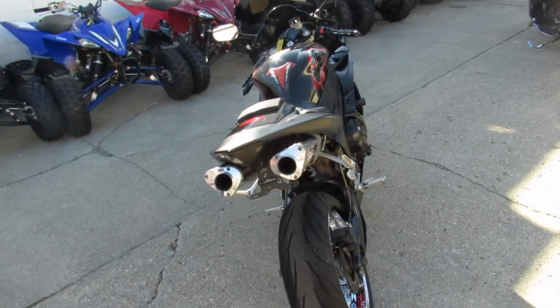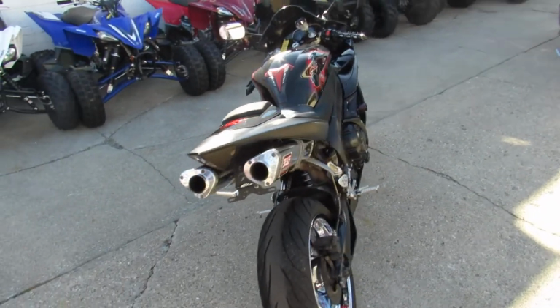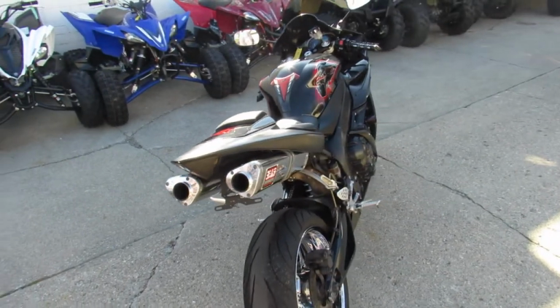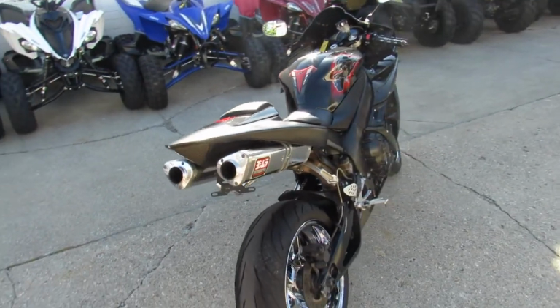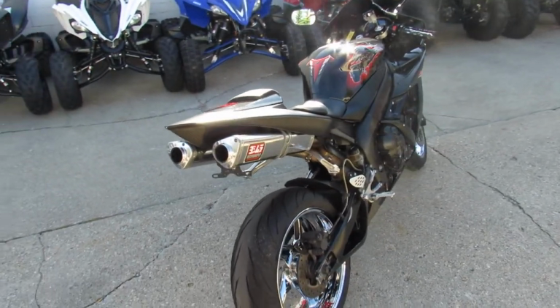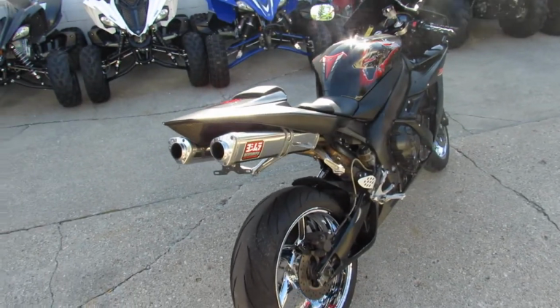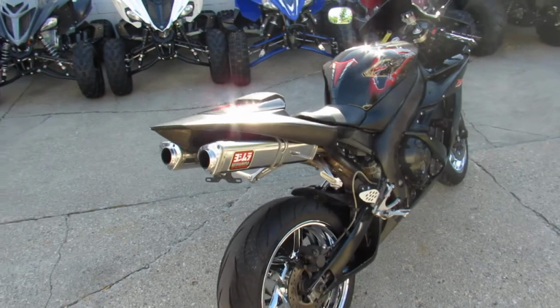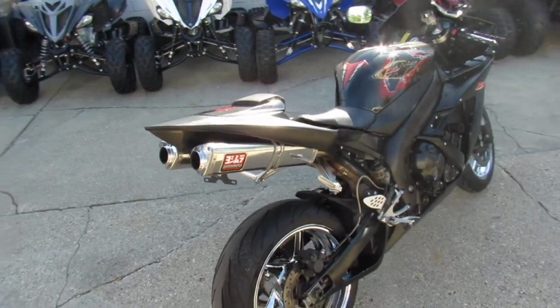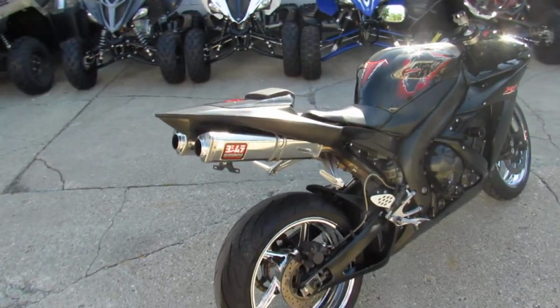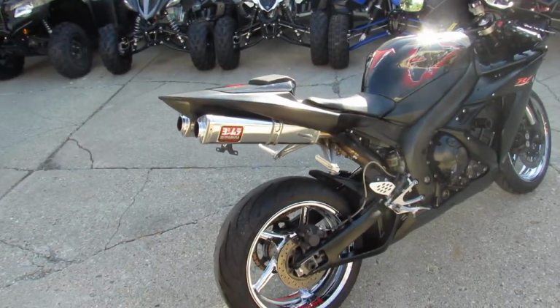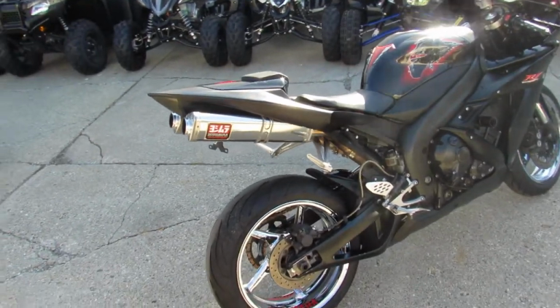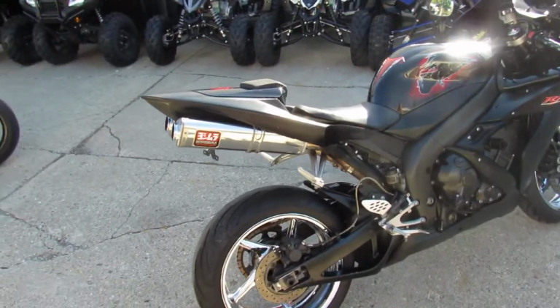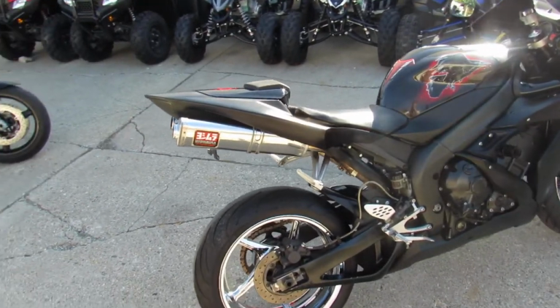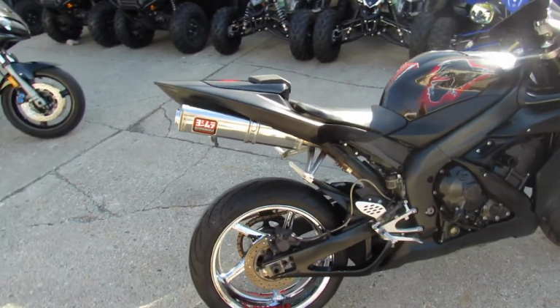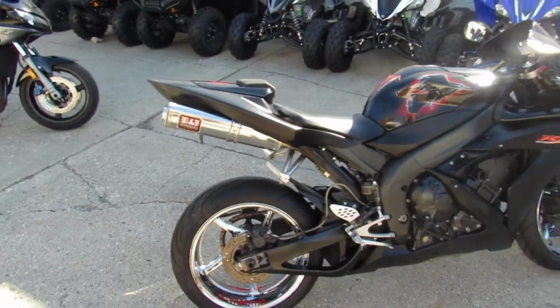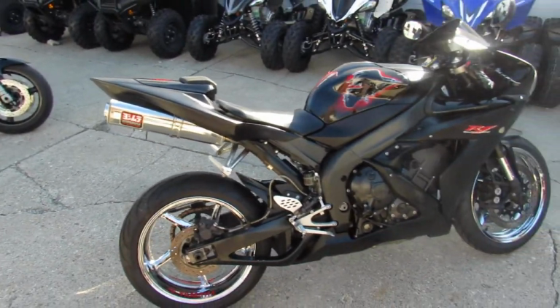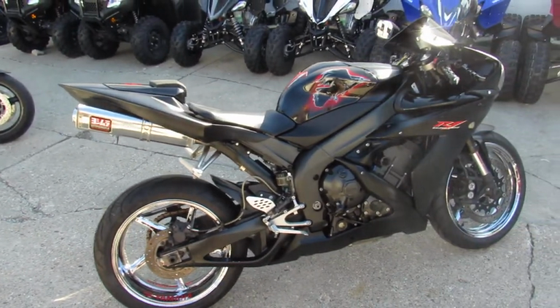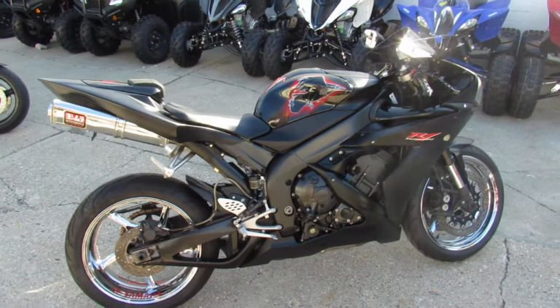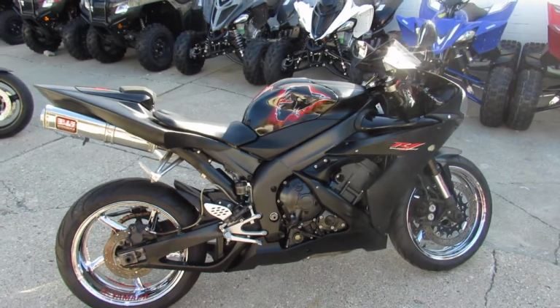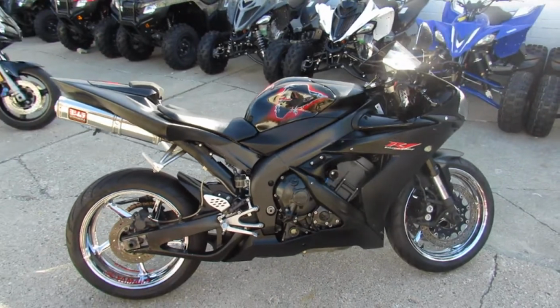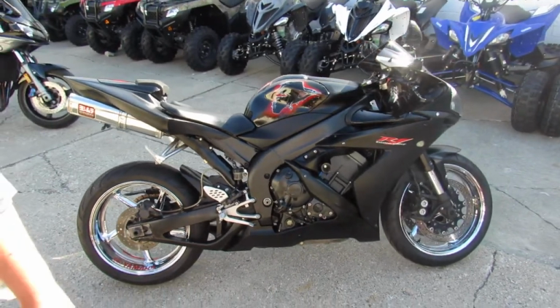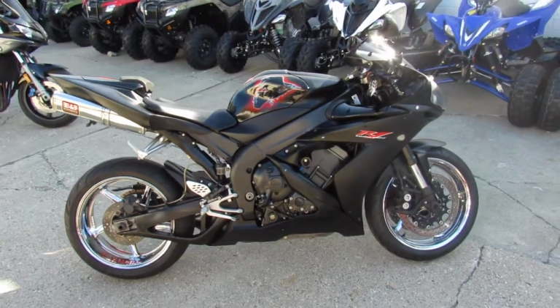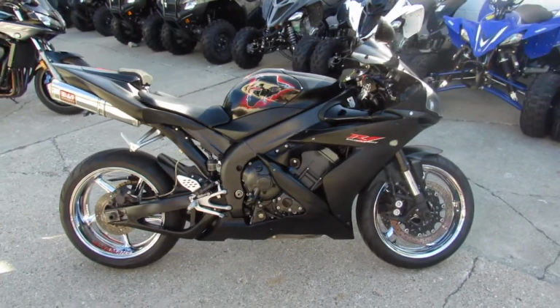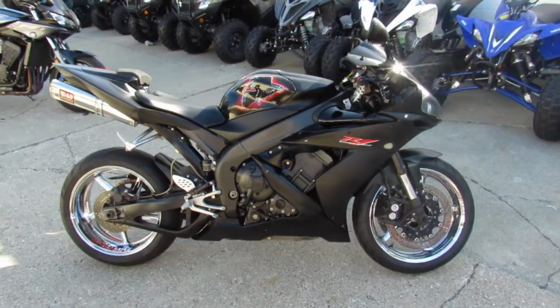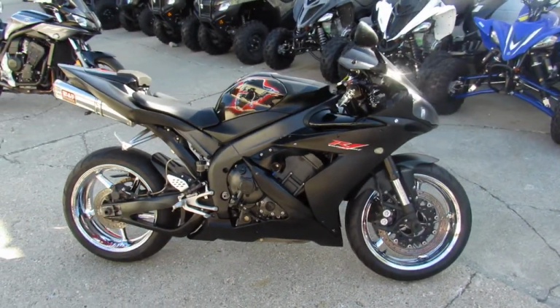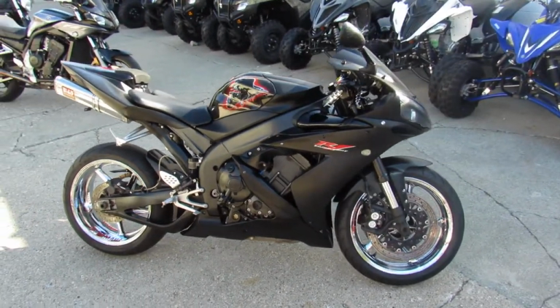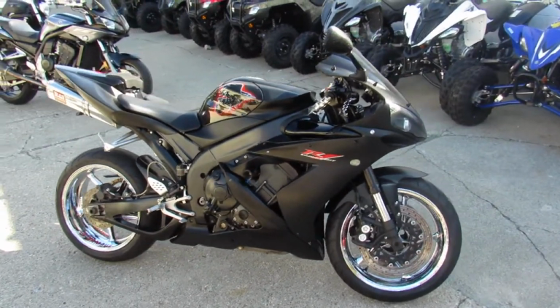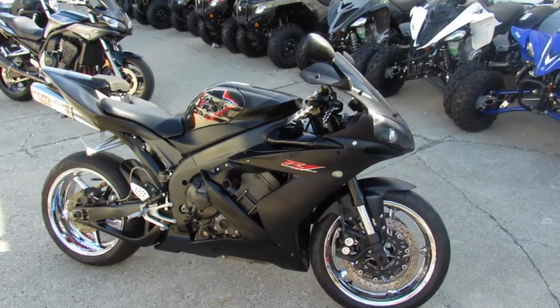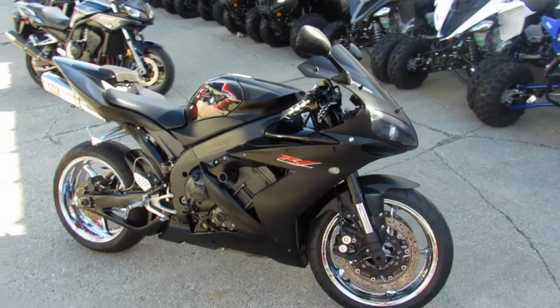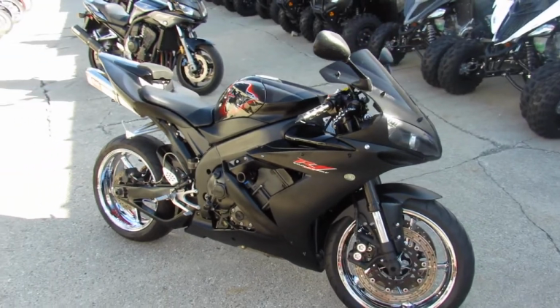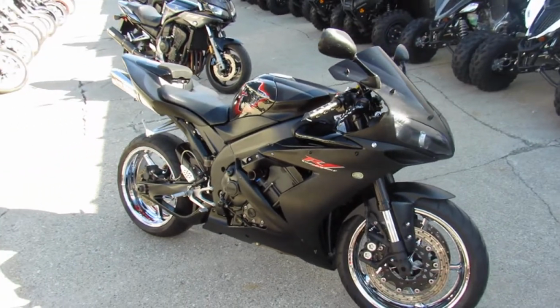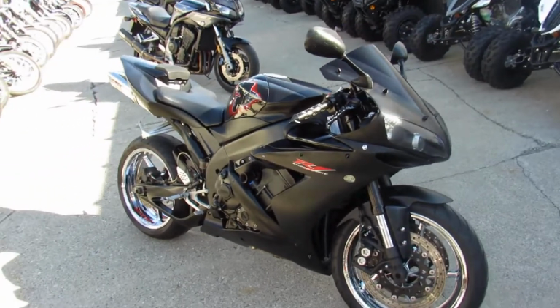Check out this Raven edition R1 — it's got chrome wheels, frame sliders, dual stainless steel Yoshimura exhaust, just serviced at a factory authorized Yamaha dealership, all the fluids have been changed, it's ready for the road. Ride in the front of the pack and look good doing it guys — great bike for the money.